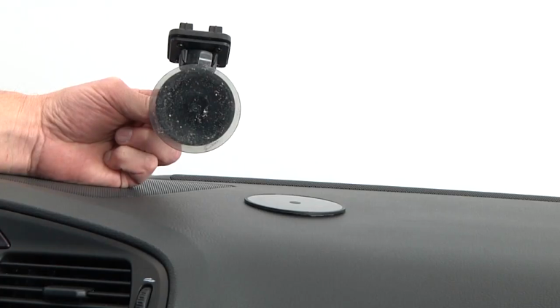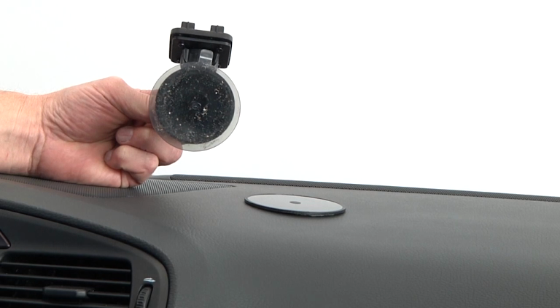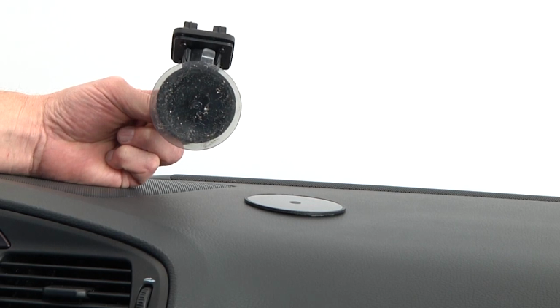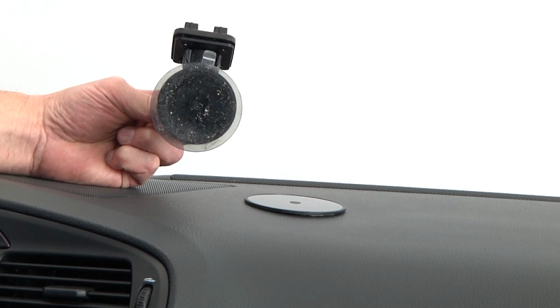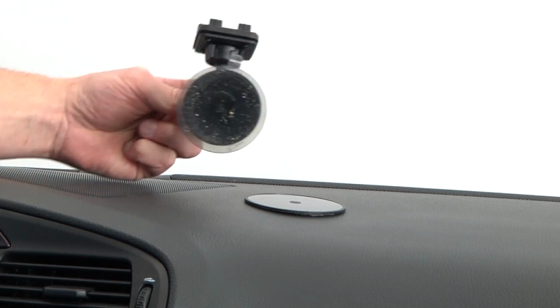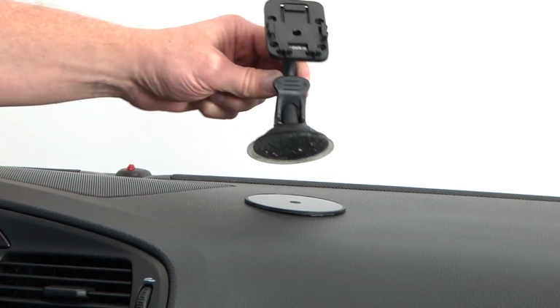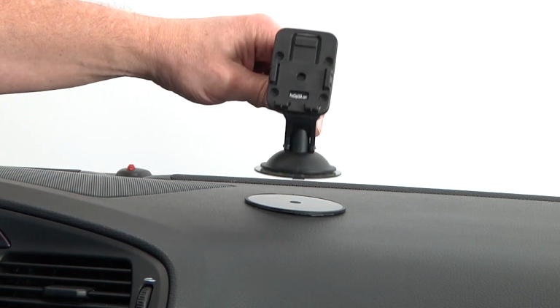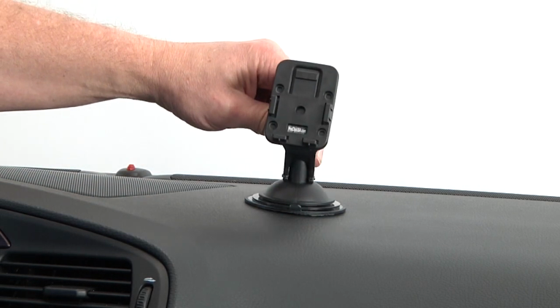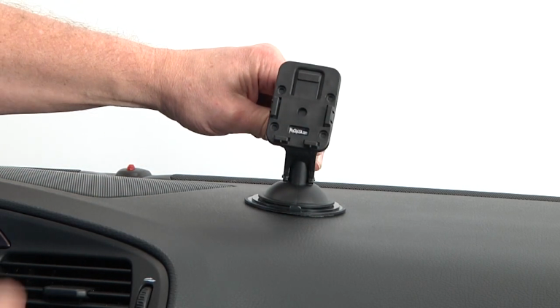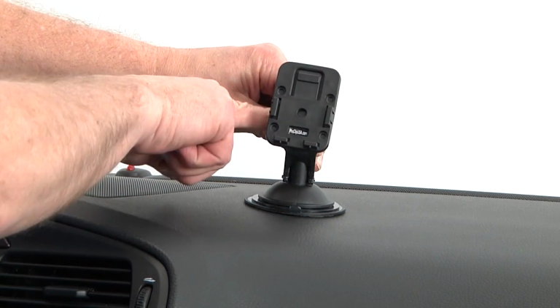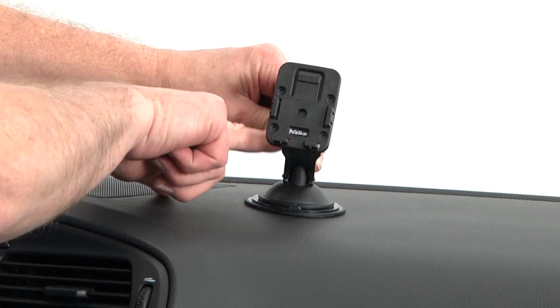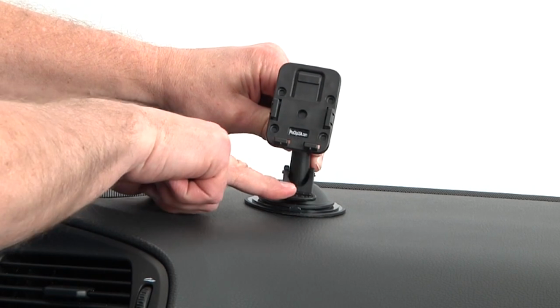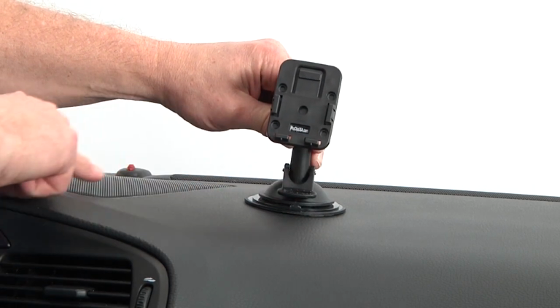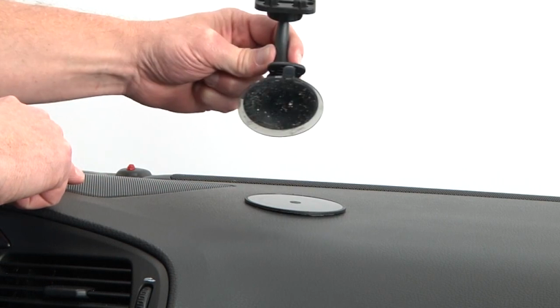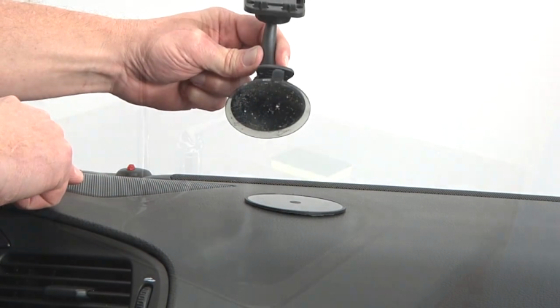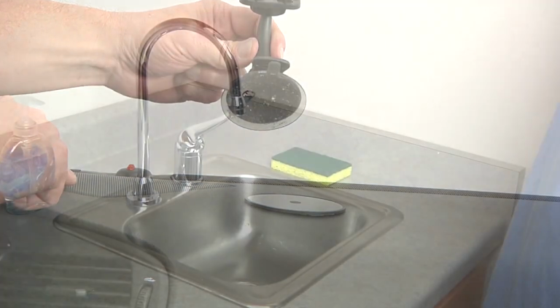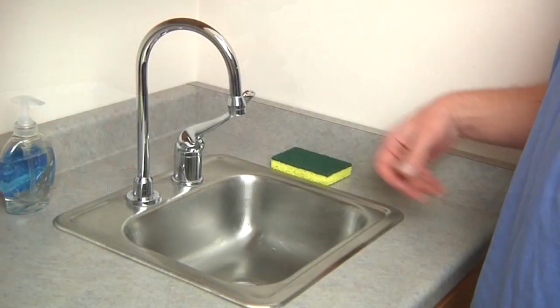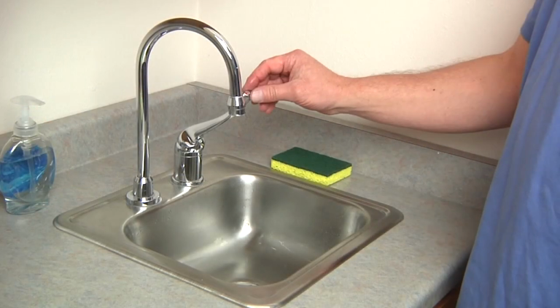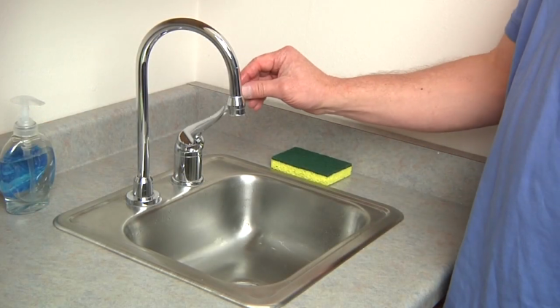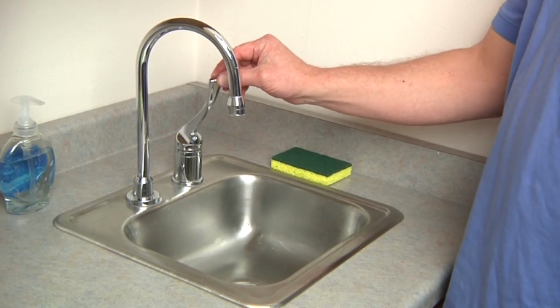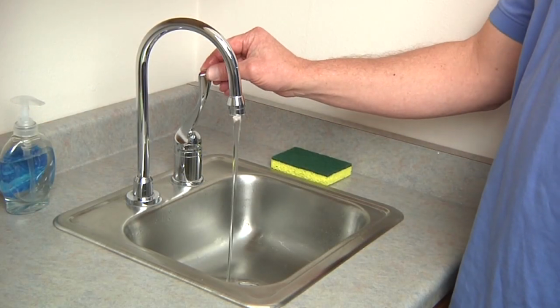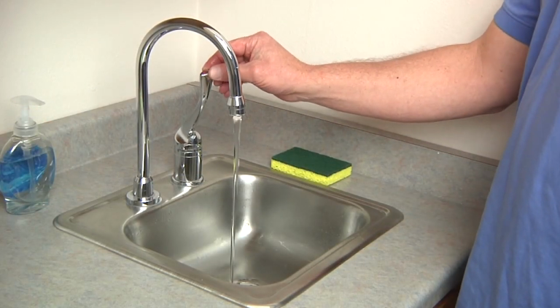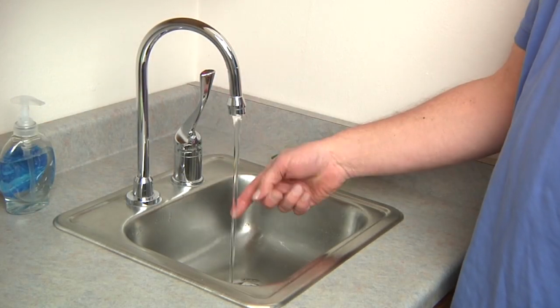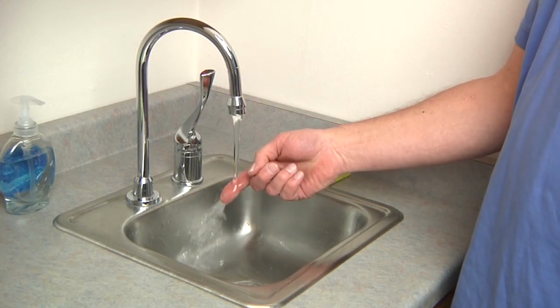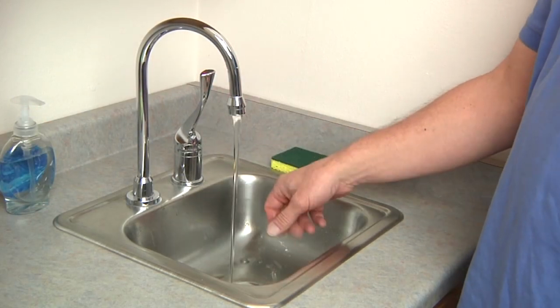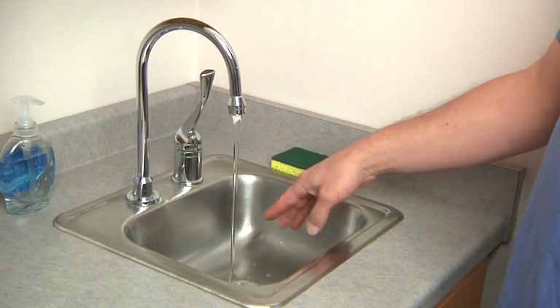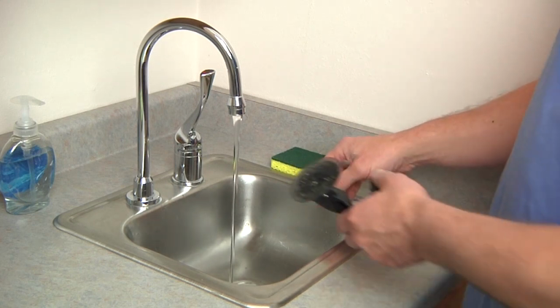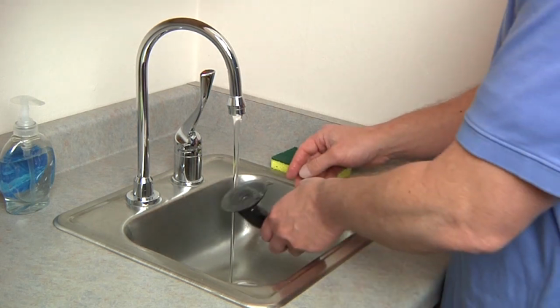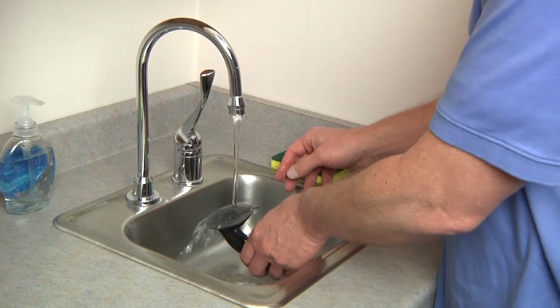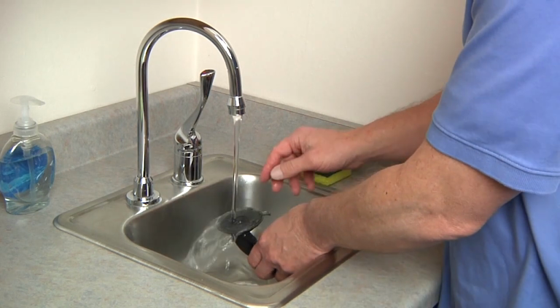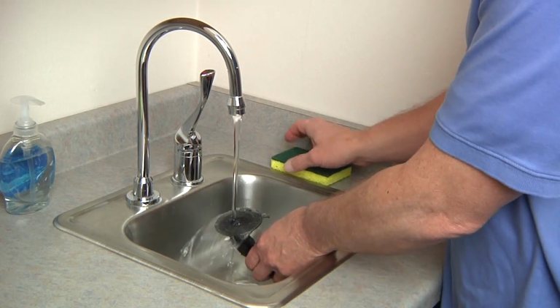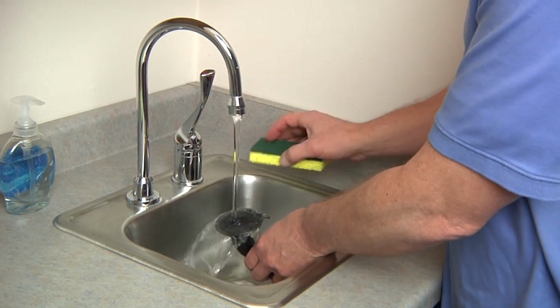Over time your suction cup can accumulate dust and debris, which will affect its ability to stick to most surfaces. To maintain your suction cup's function, gently wash the polymer base and mounting surface with warm water and a cloth or sponge.